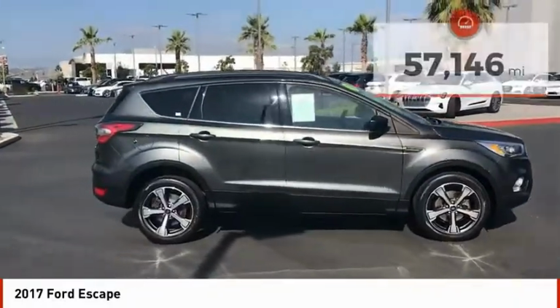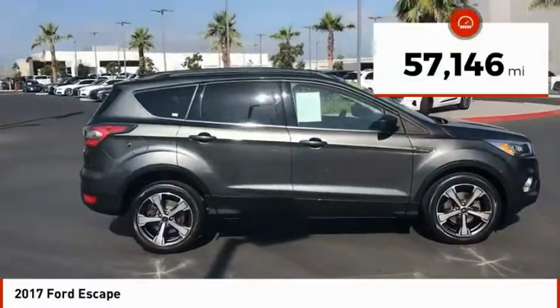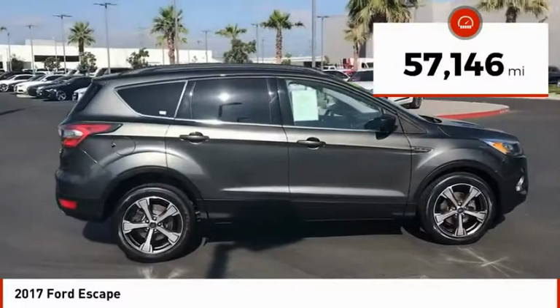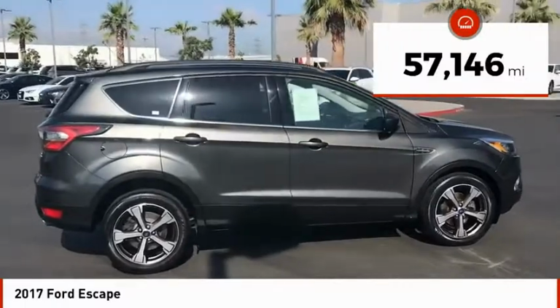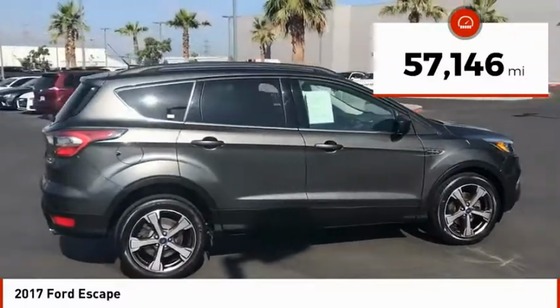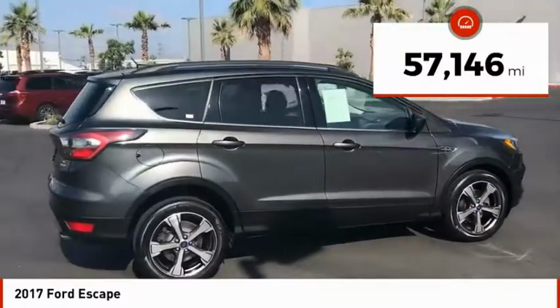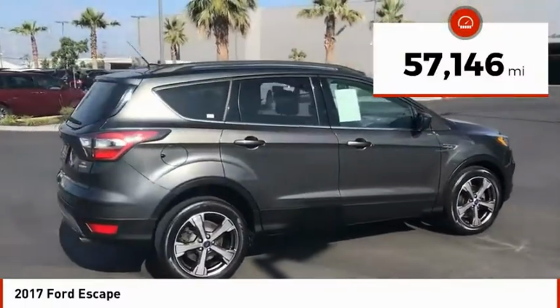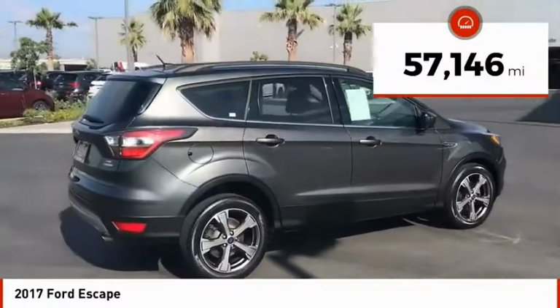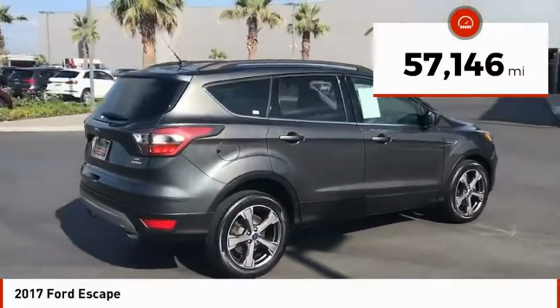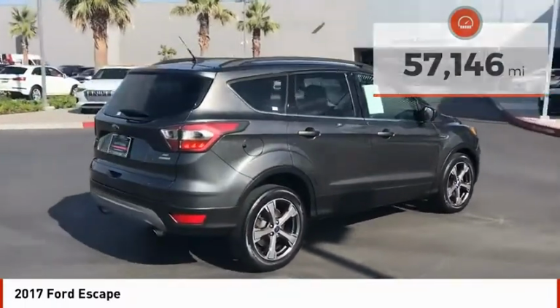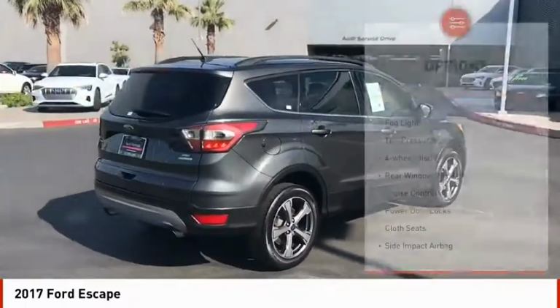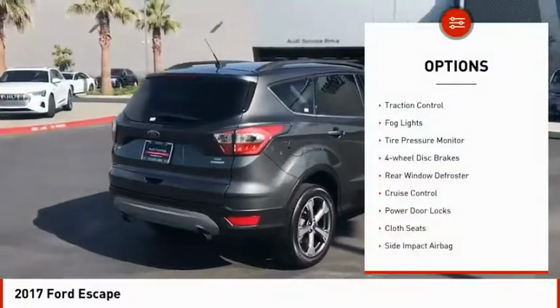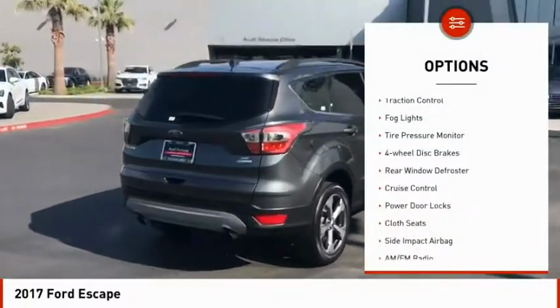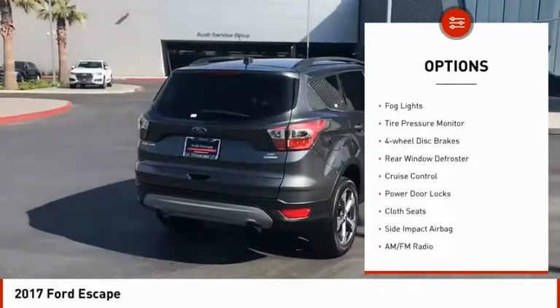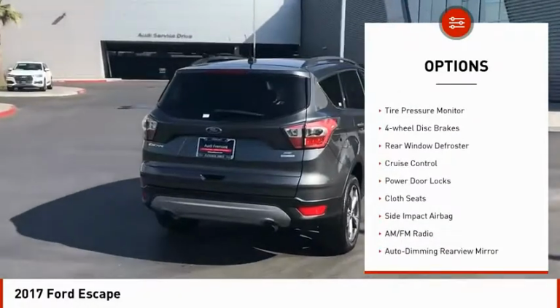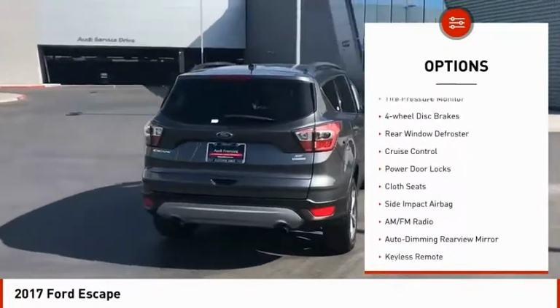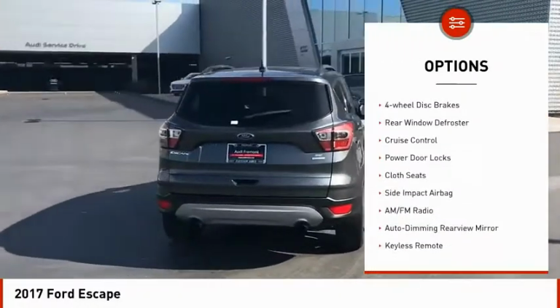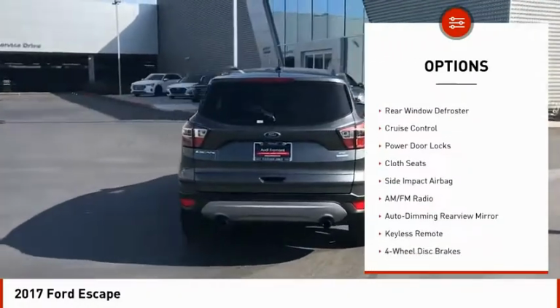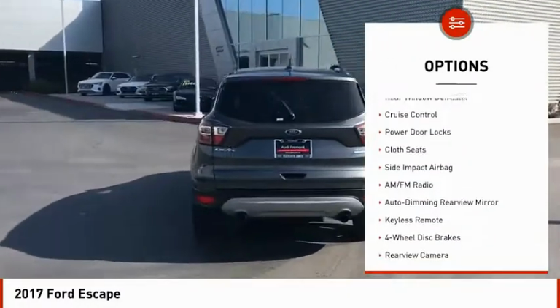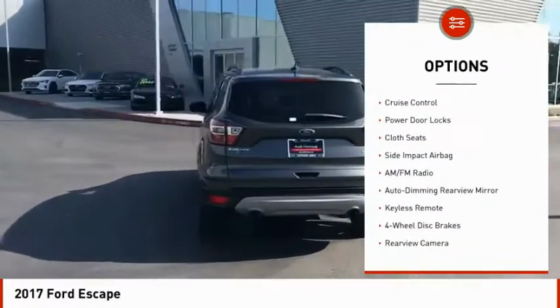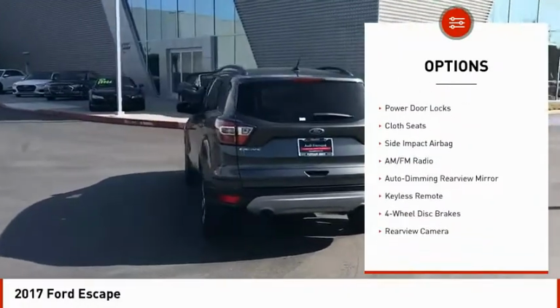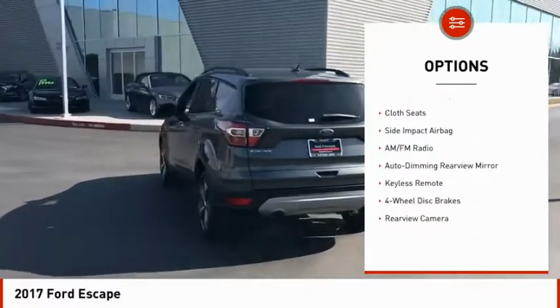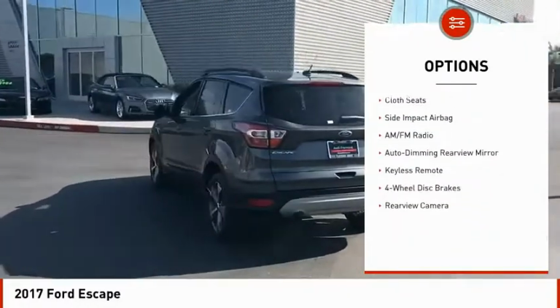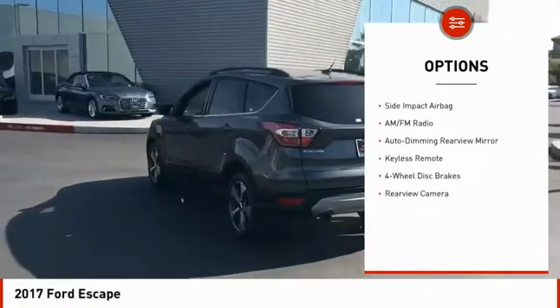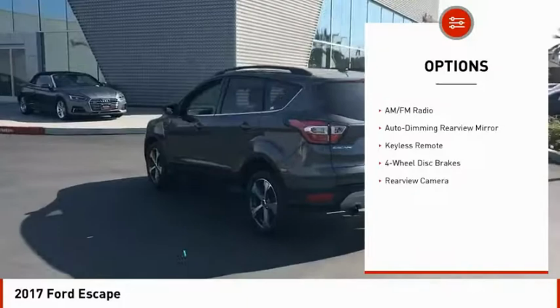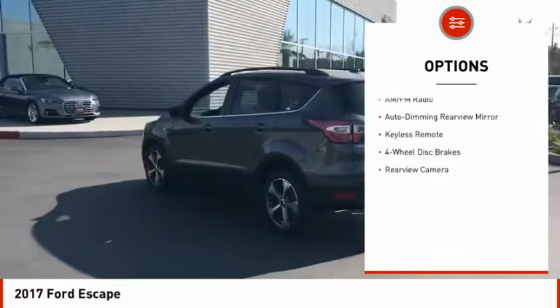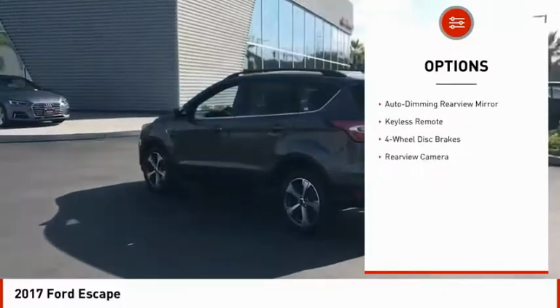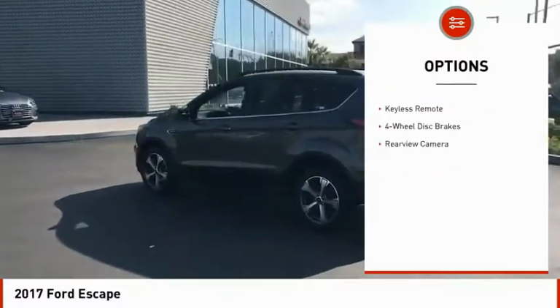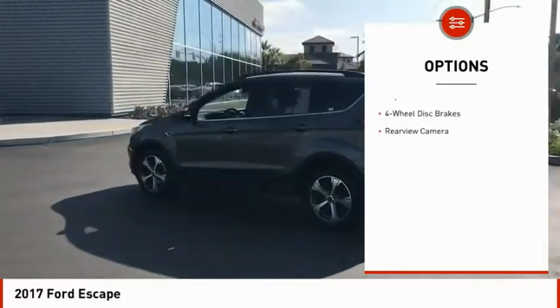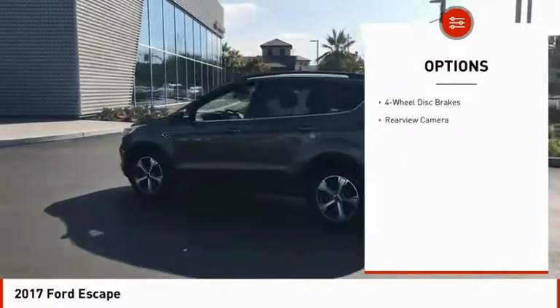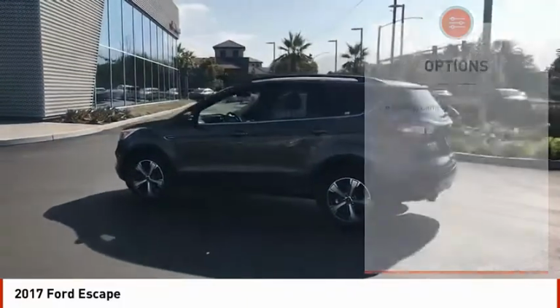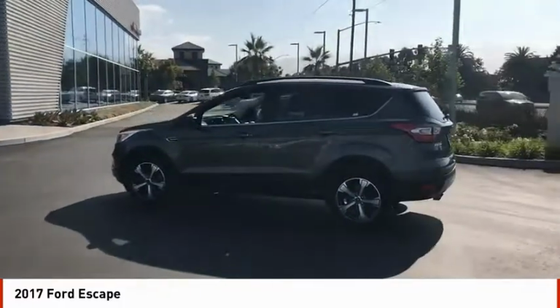This vehicle has less than 60,000 miles. Here are some of this vehicle's great options: traction control, fog lights, tire pressure monitor, four-wheel disc brakes, rear window defroster, cruise control, power door locks, and cloth seats.